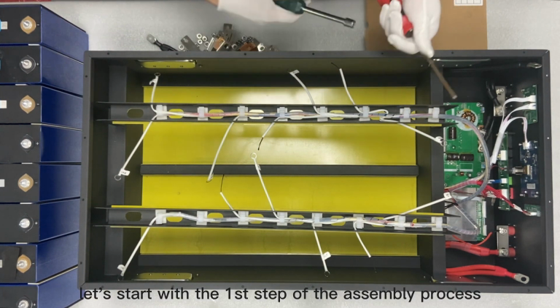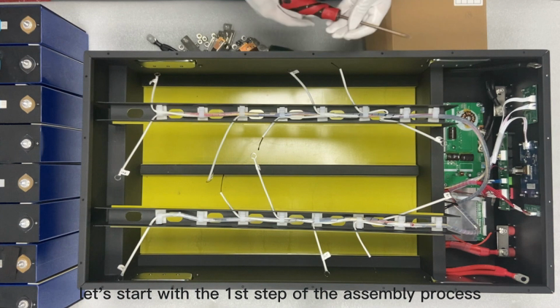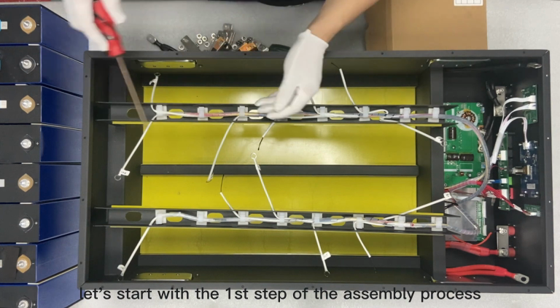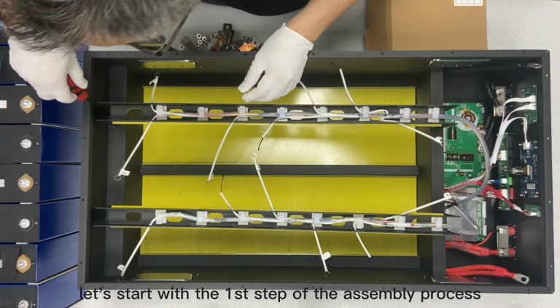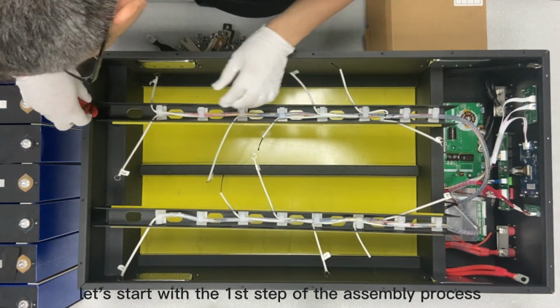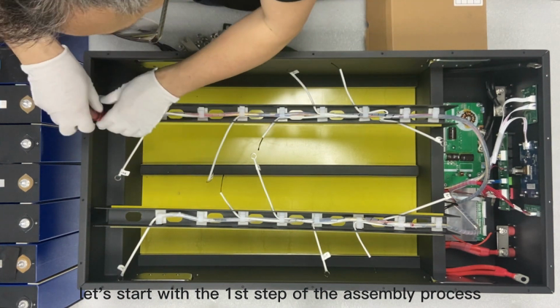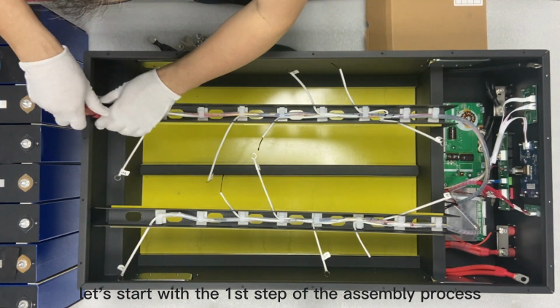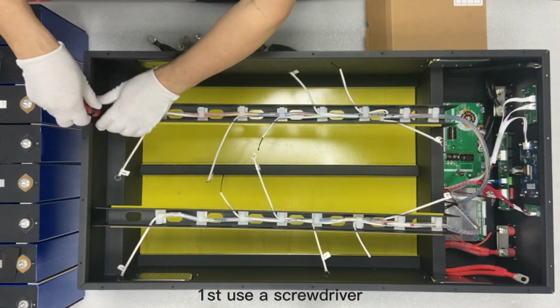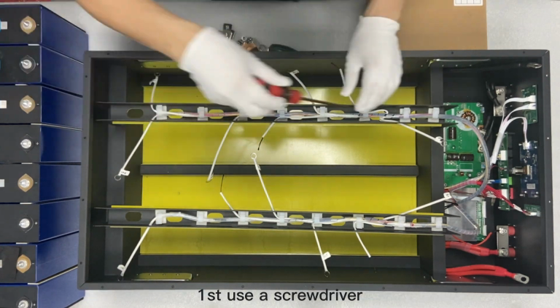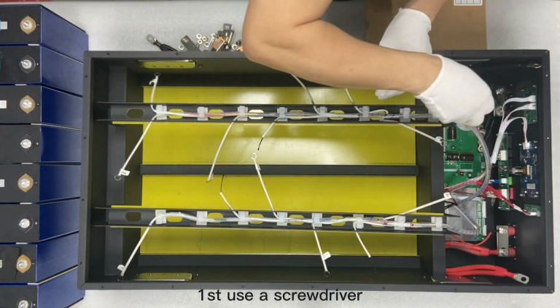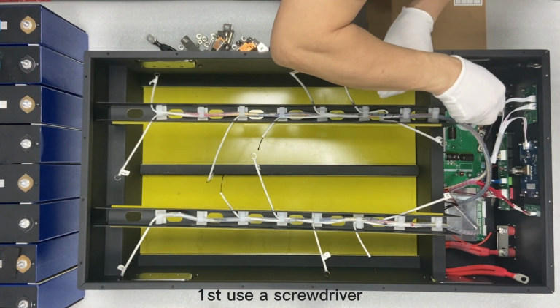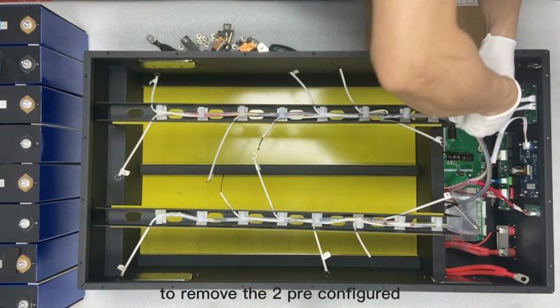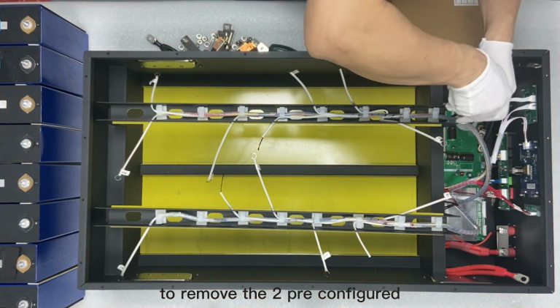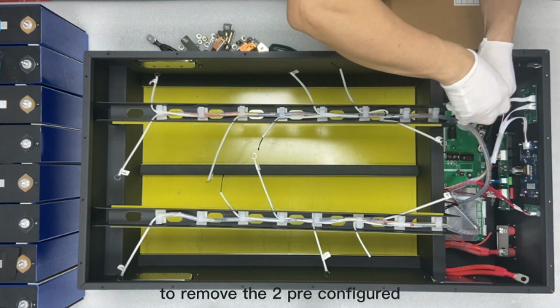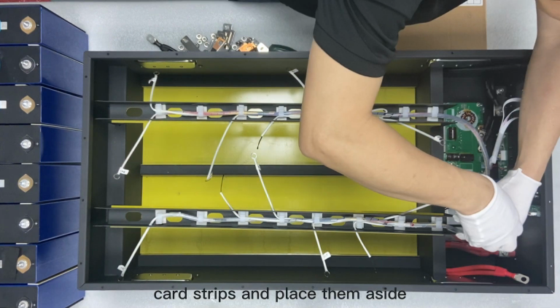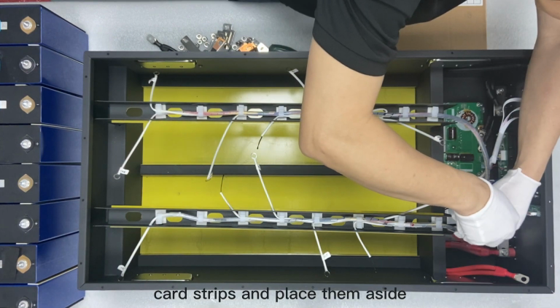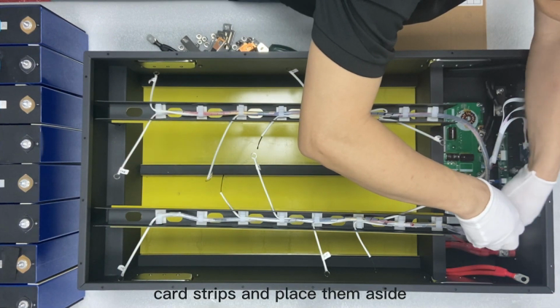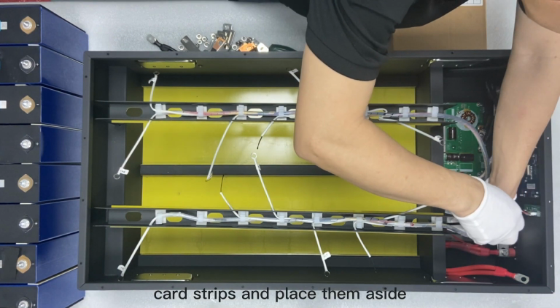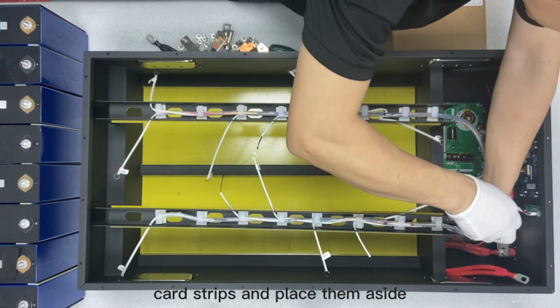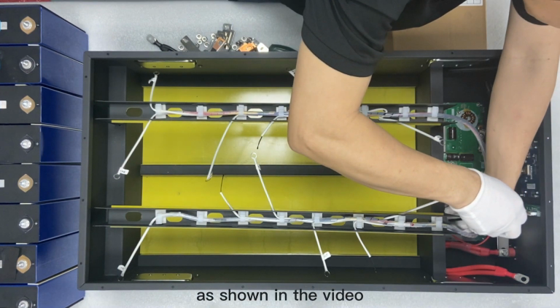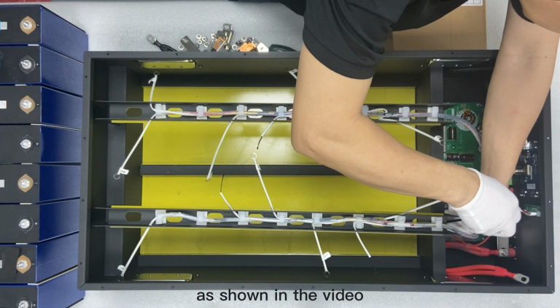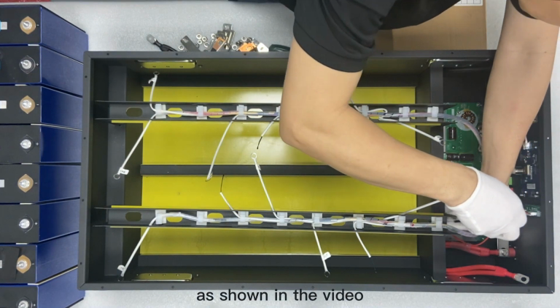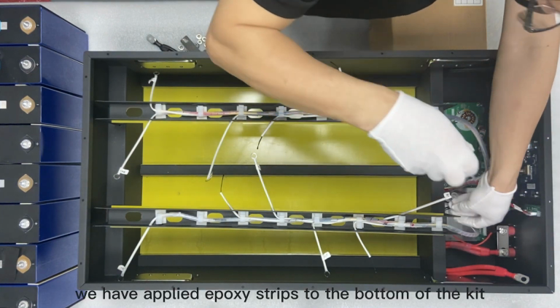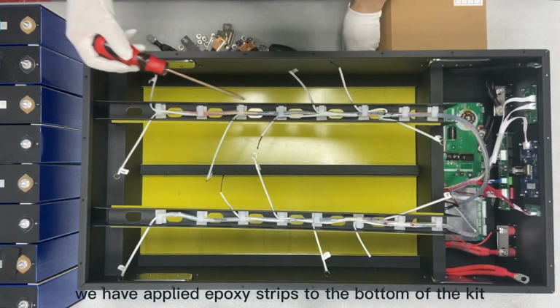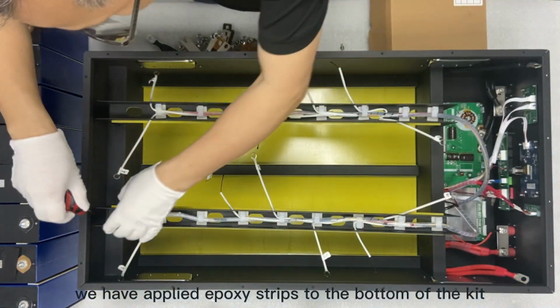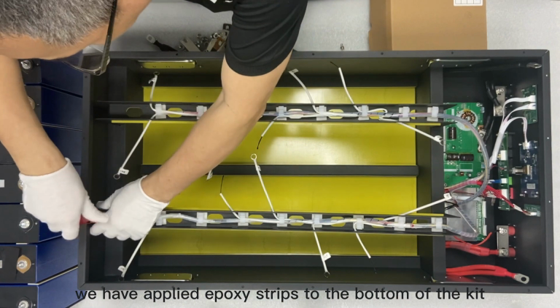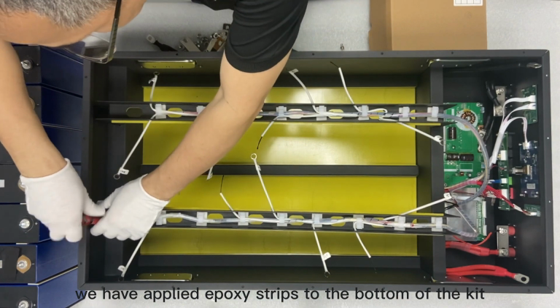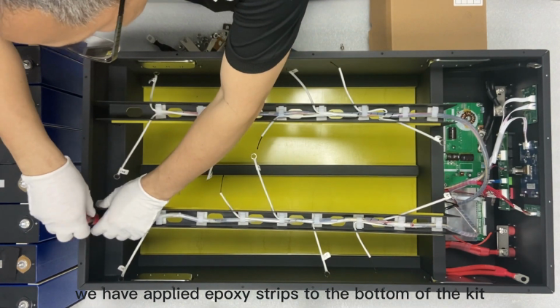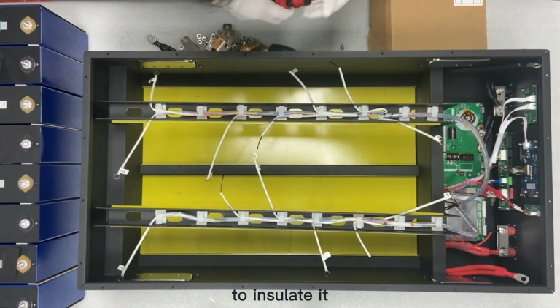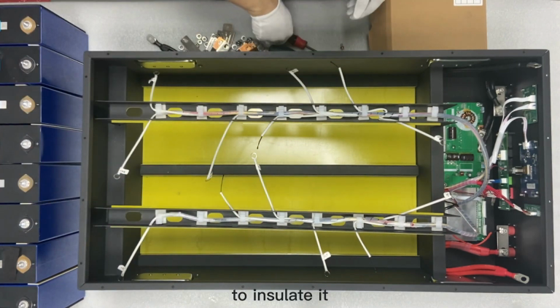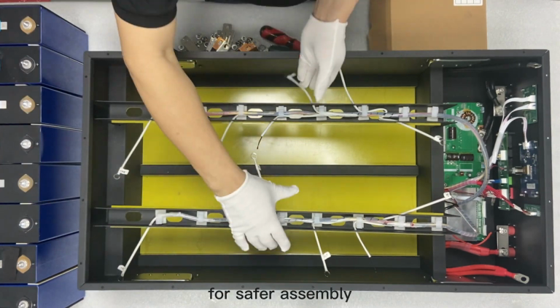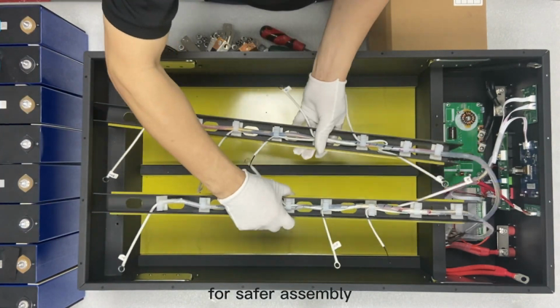Let's start with the first step of the assembly process. First, use a screwdriver to remove the two pre-configured card strips and place them aside. As shown in the video, we have applied epoxy strips to the bottom of the kit to insulate it for safer assembly.